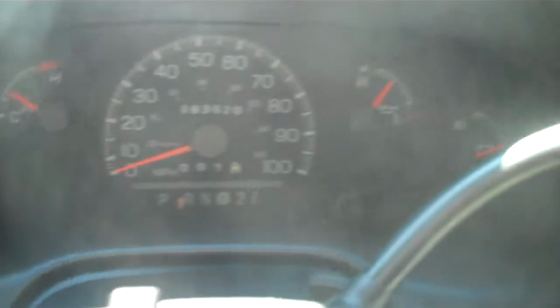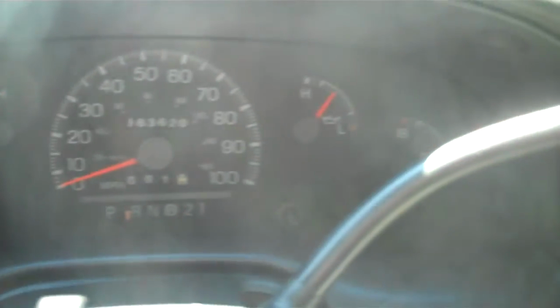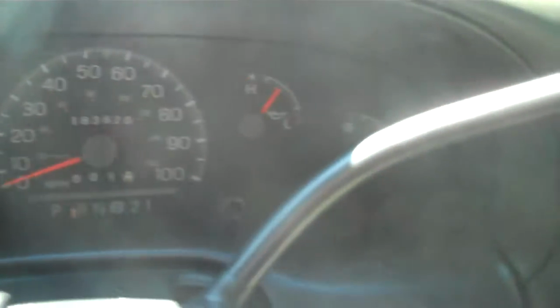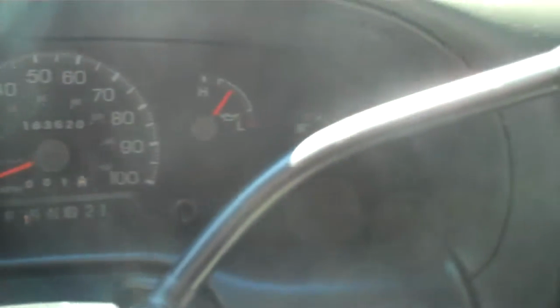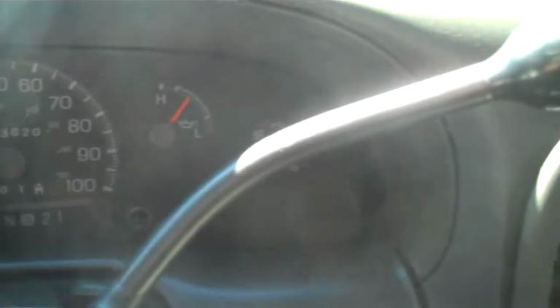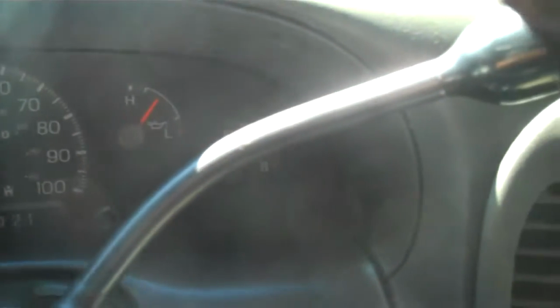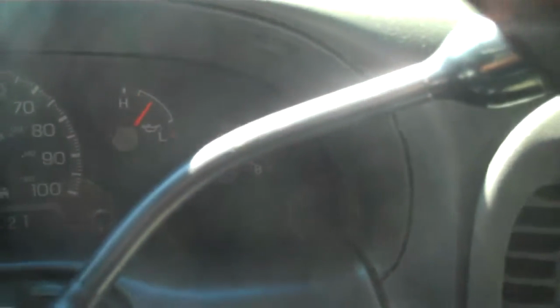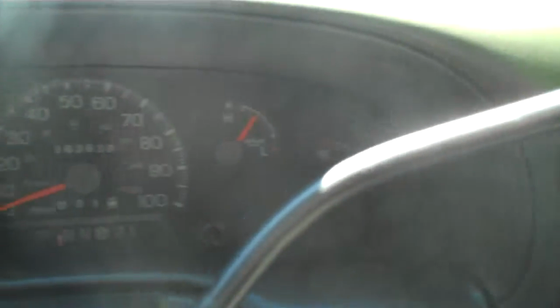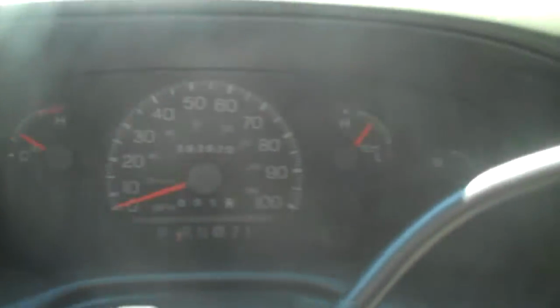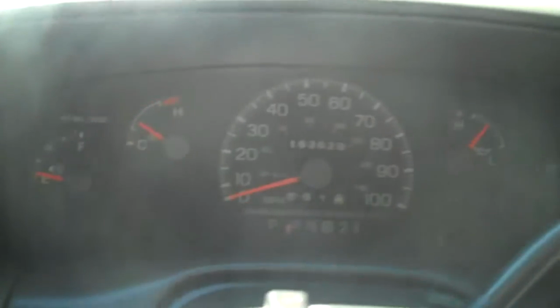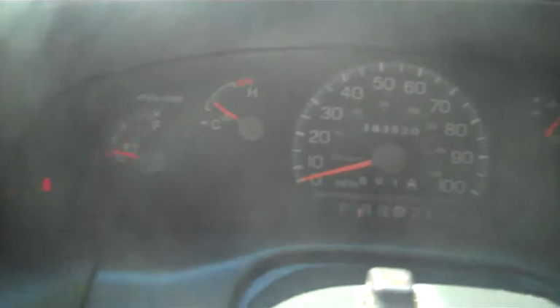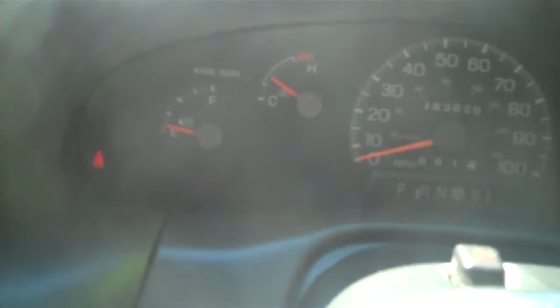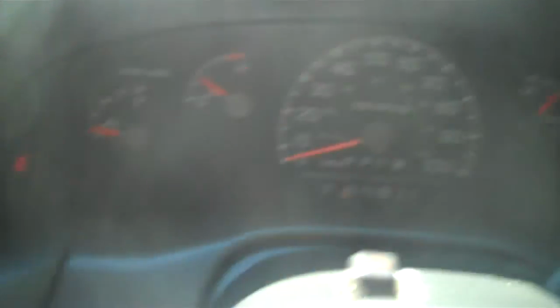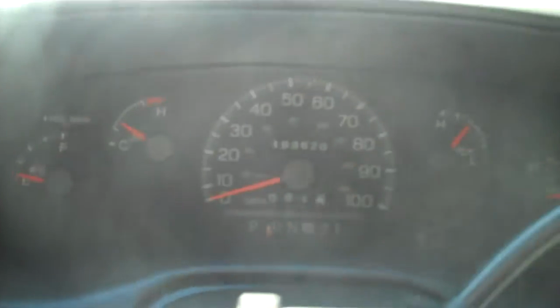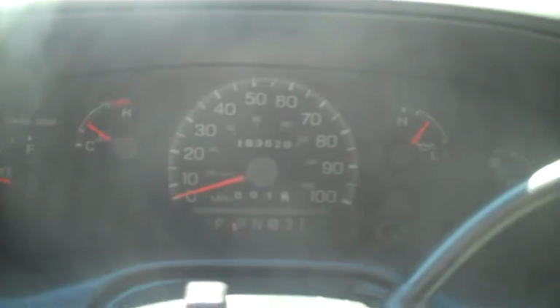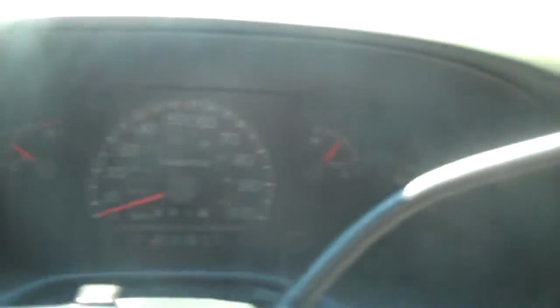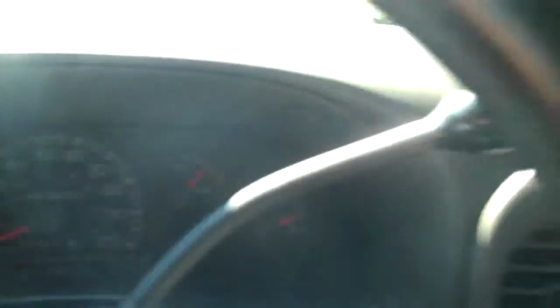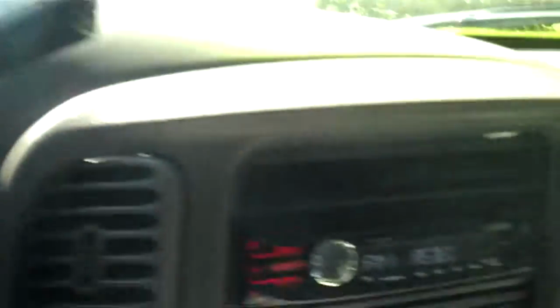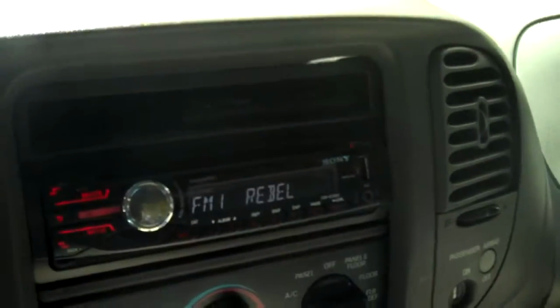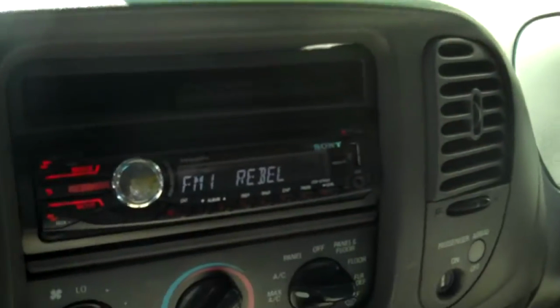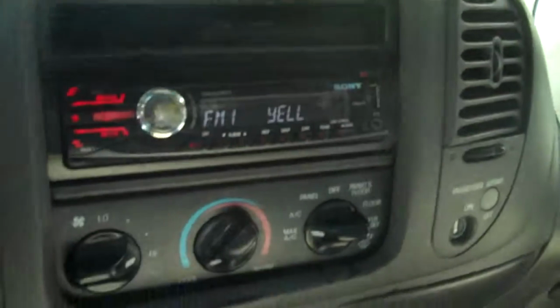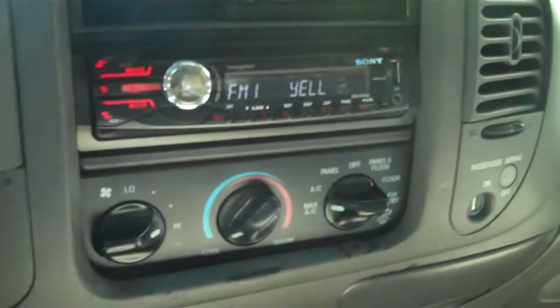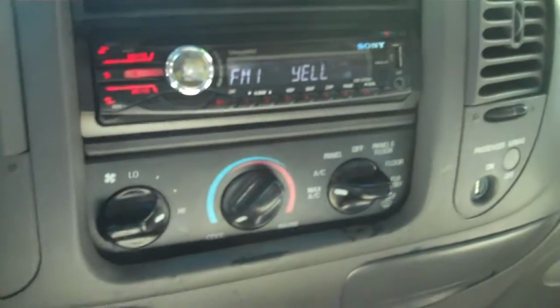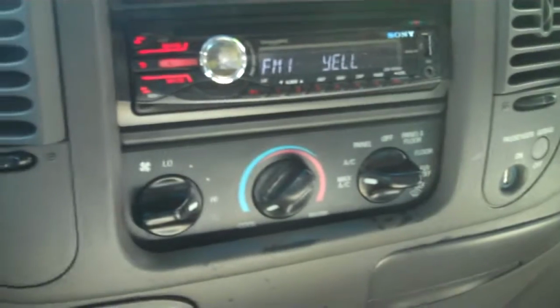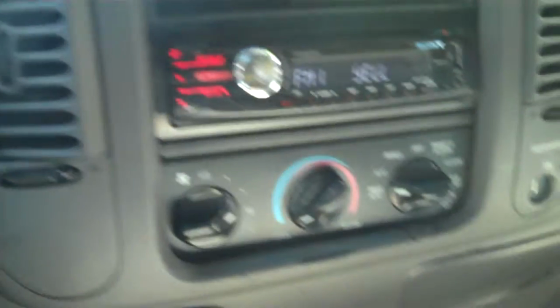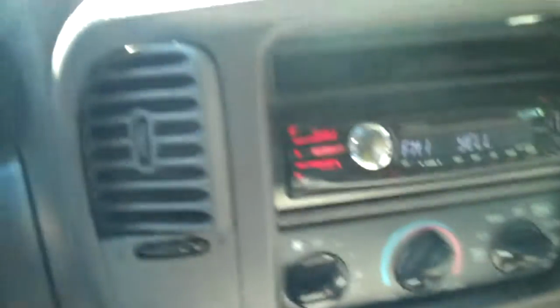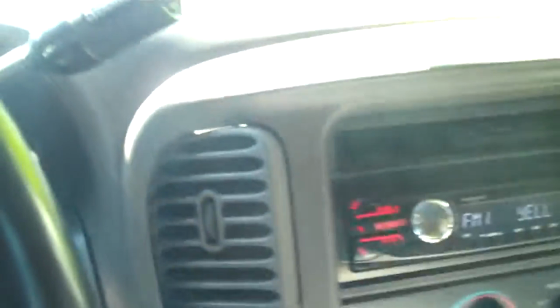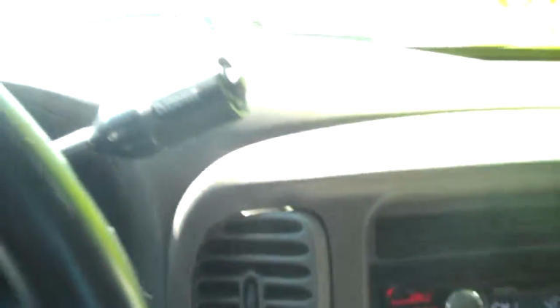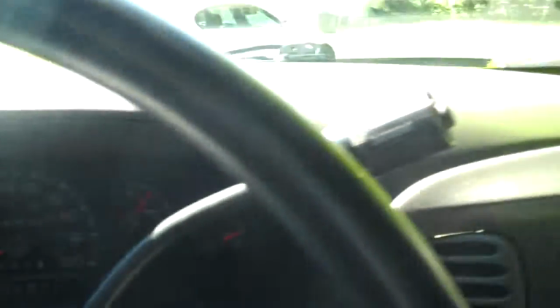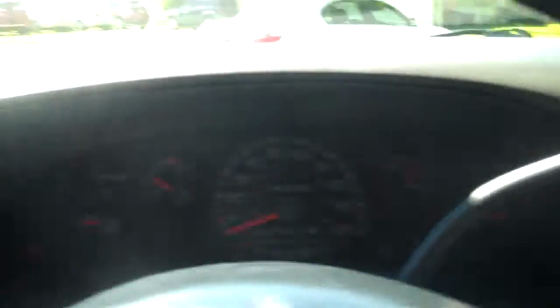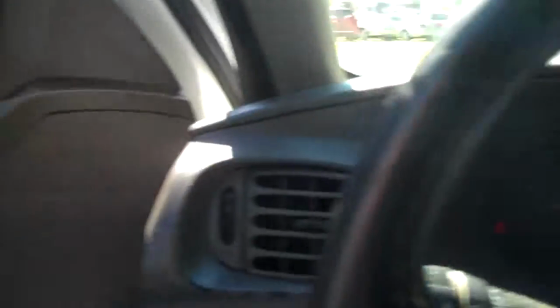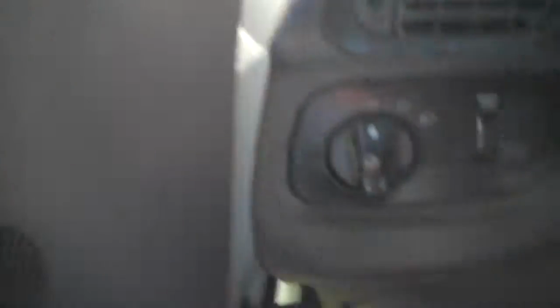Vehicle starts up and all the lights go out. Vehicle has 163 on the miles. There's your Sony CD player. Automatic with overdrive.